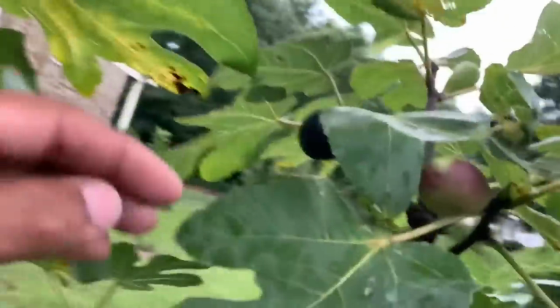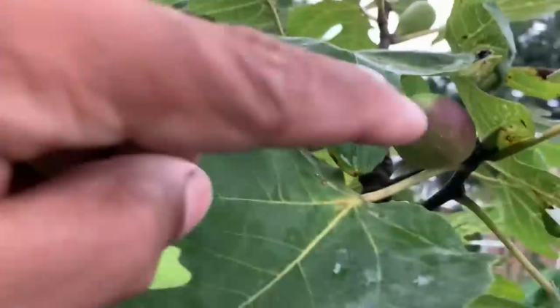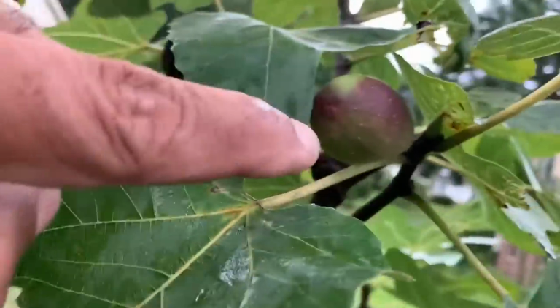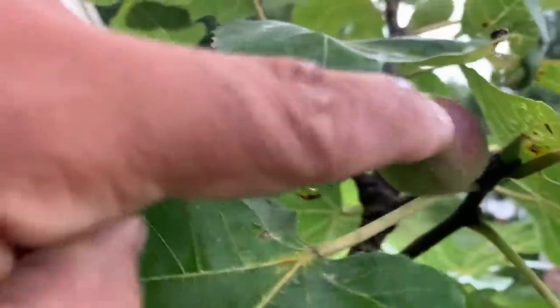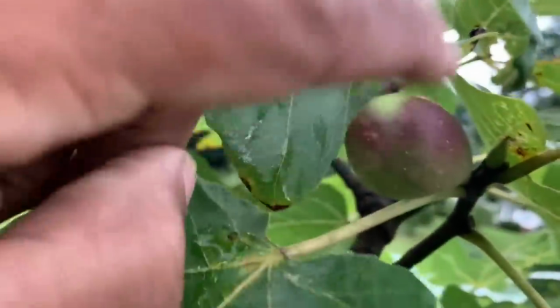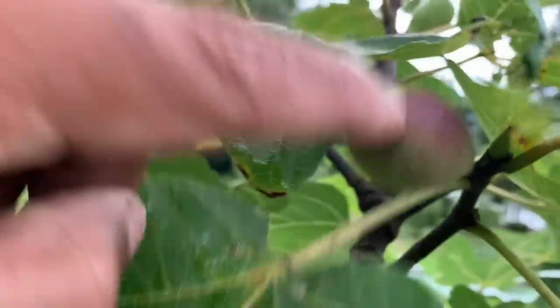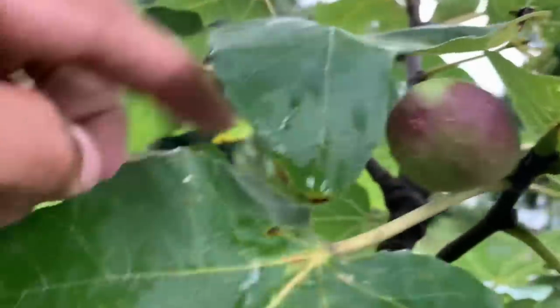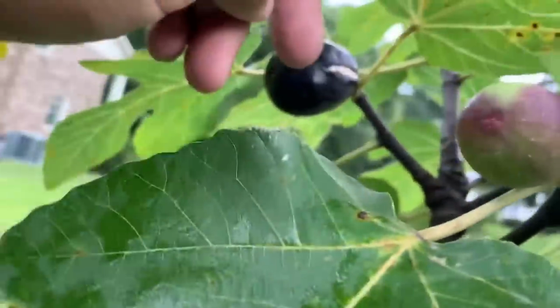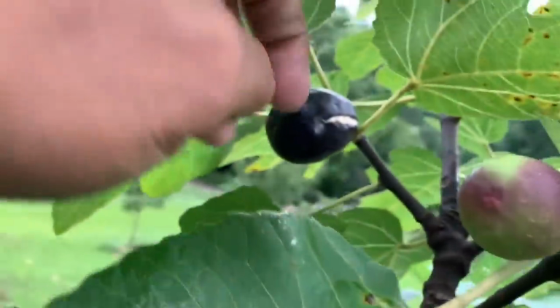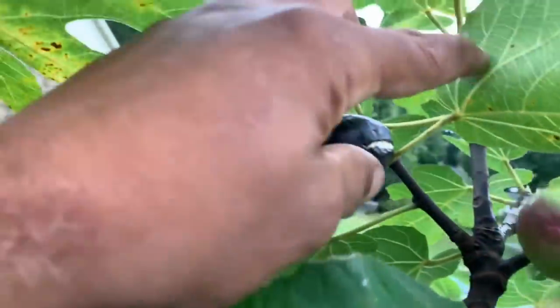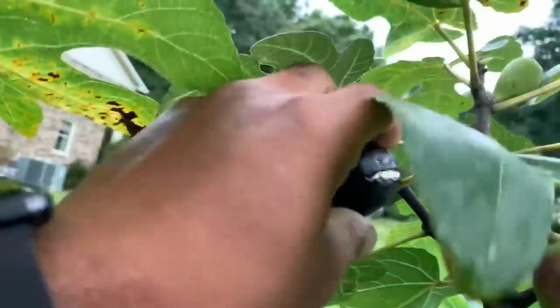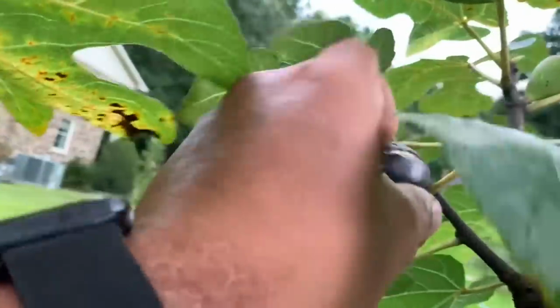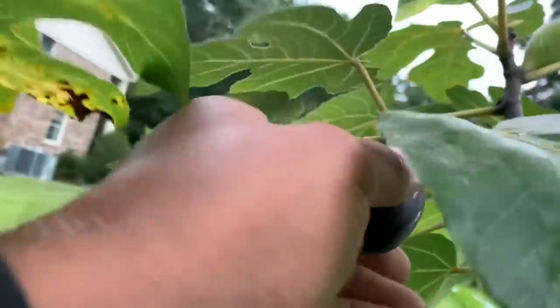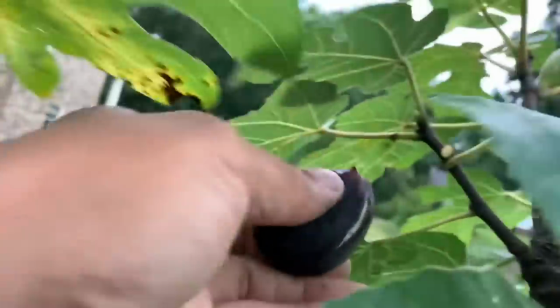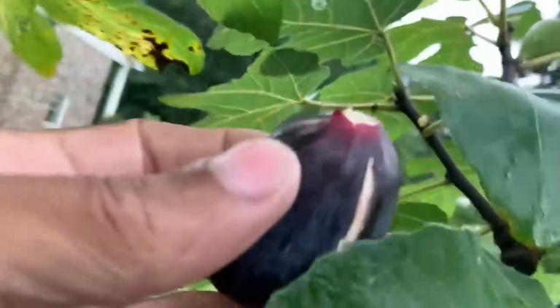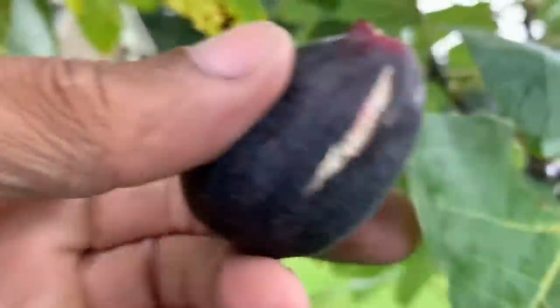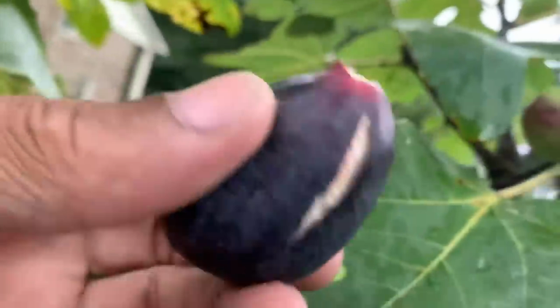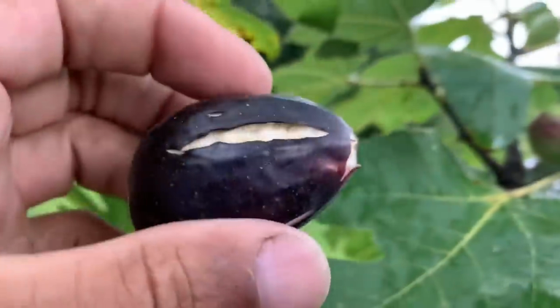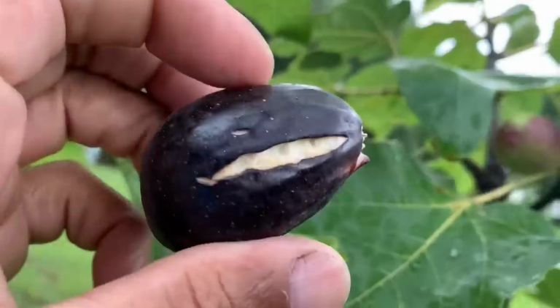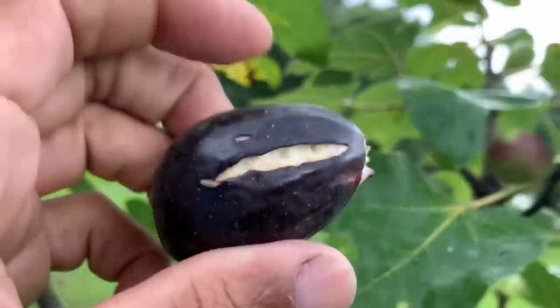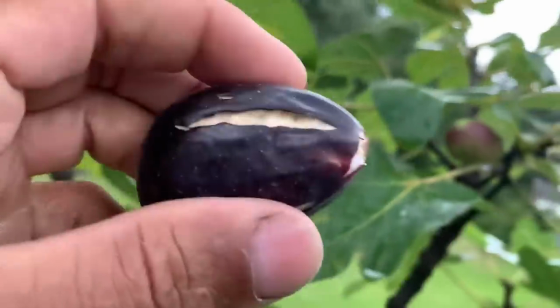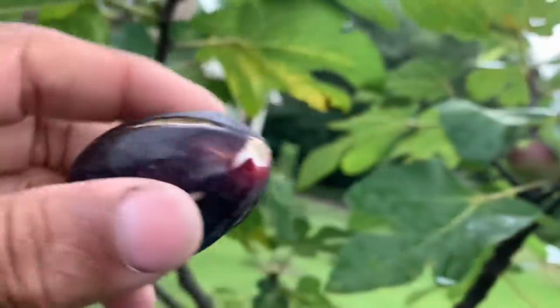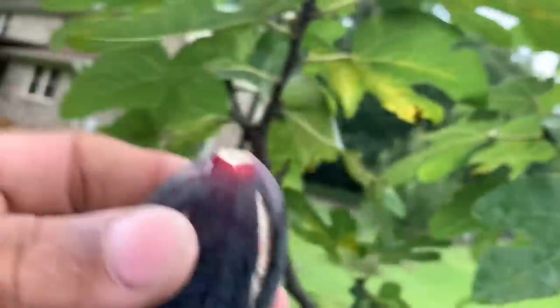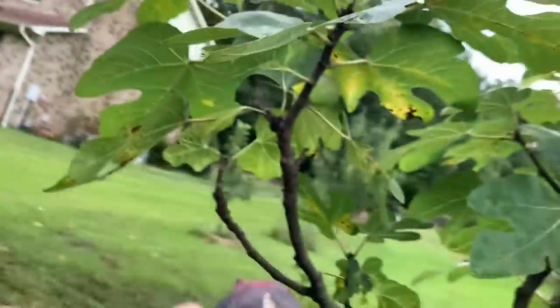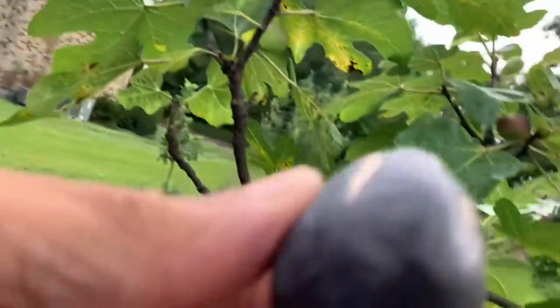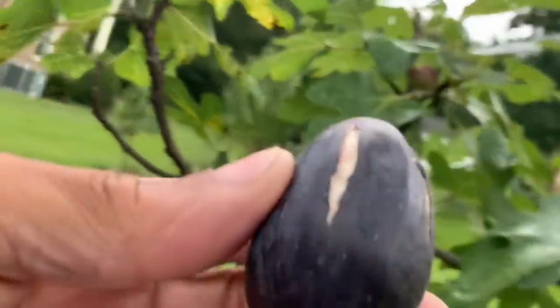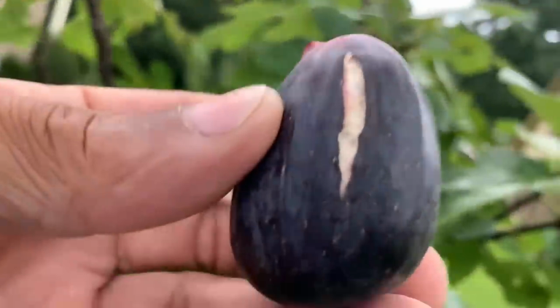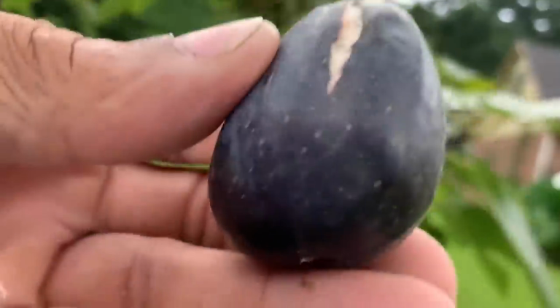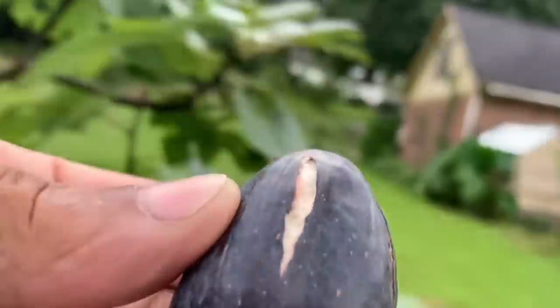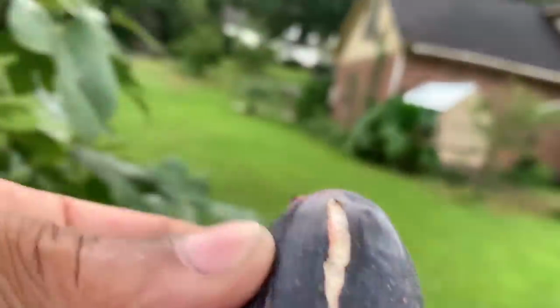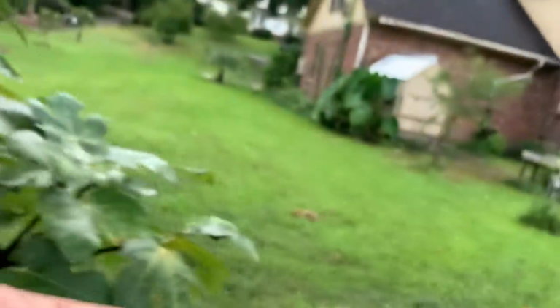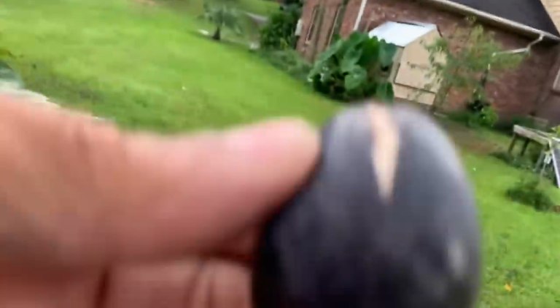I'm gonna leave this one on because that's hard as a rock — he ain't nowhere ready and the creatures don't want him. But this one here — wait till y'all see what it looks like inside. I'm gonna open the ripe ones for y'all.